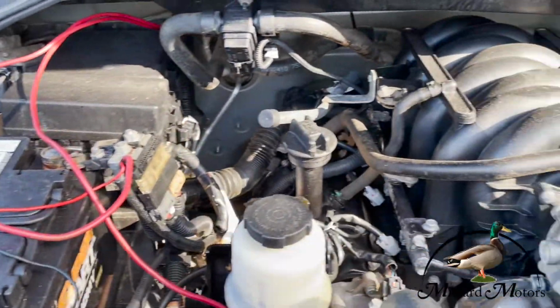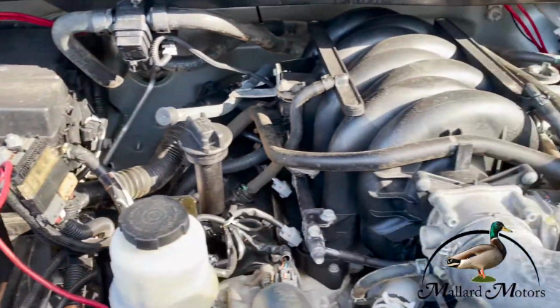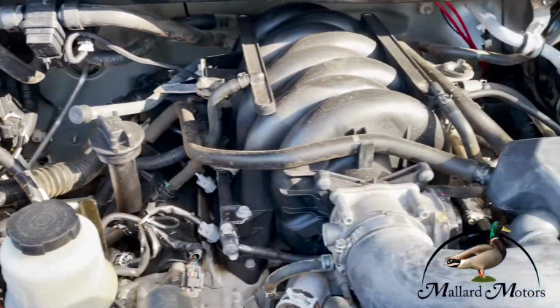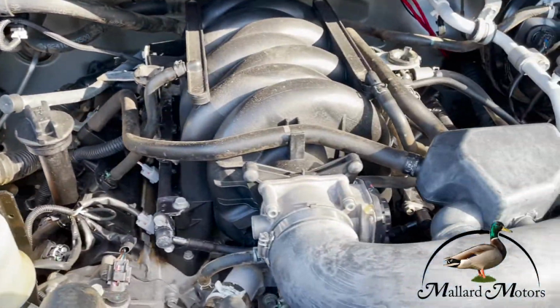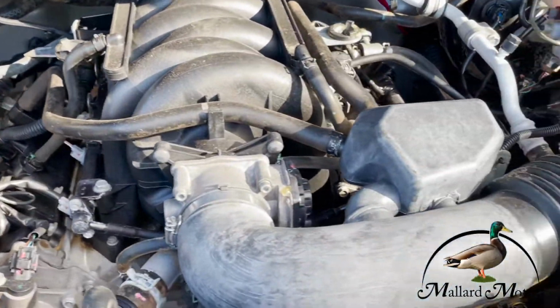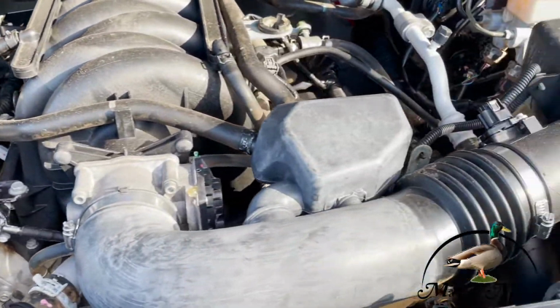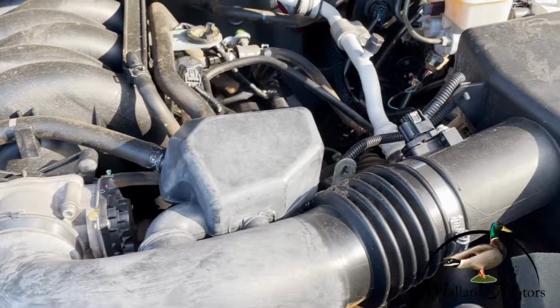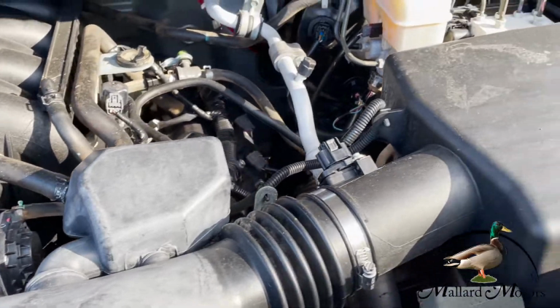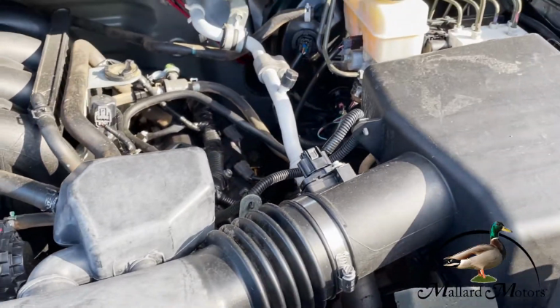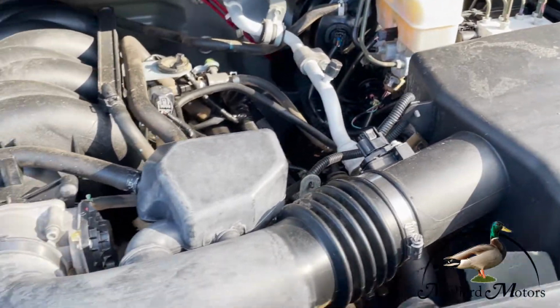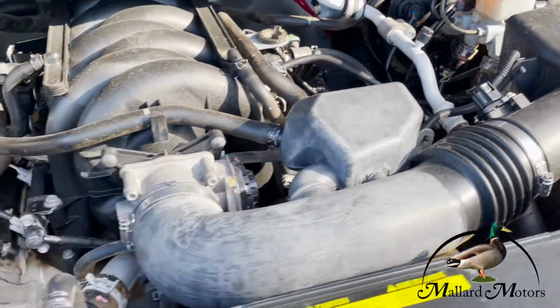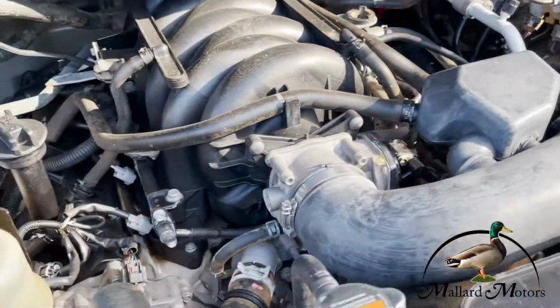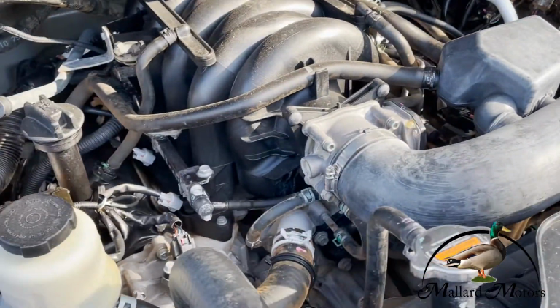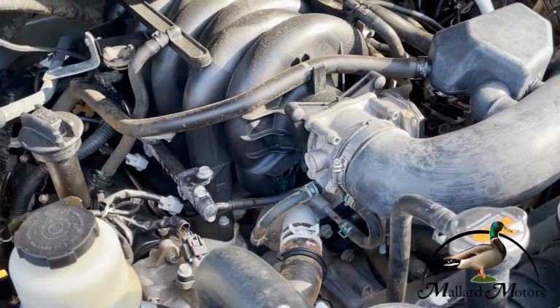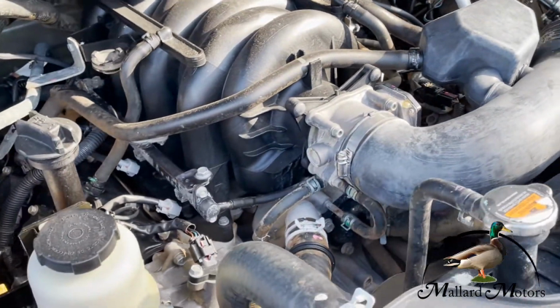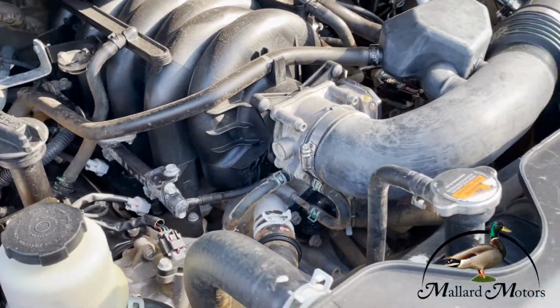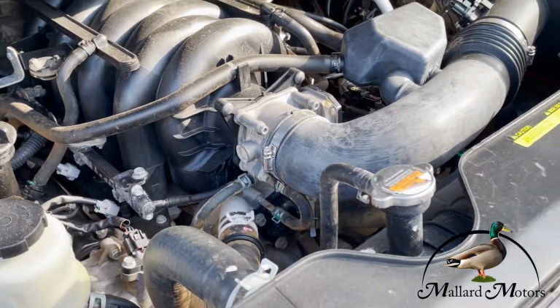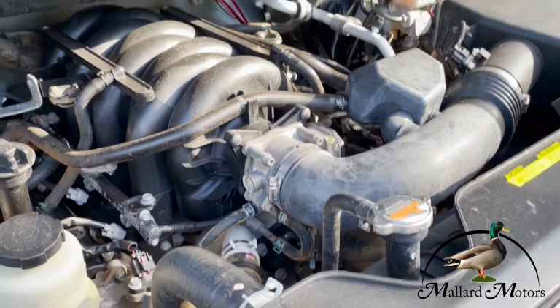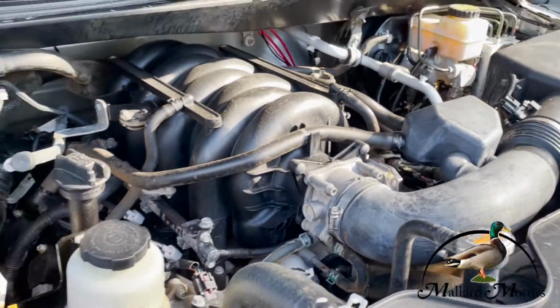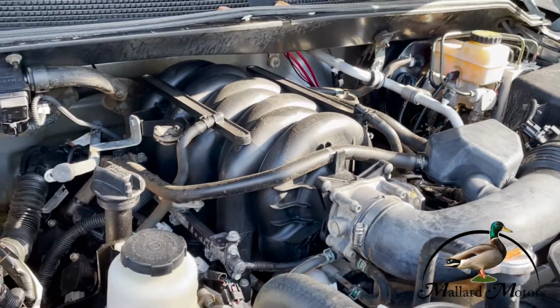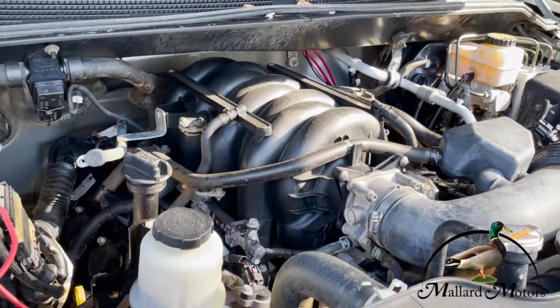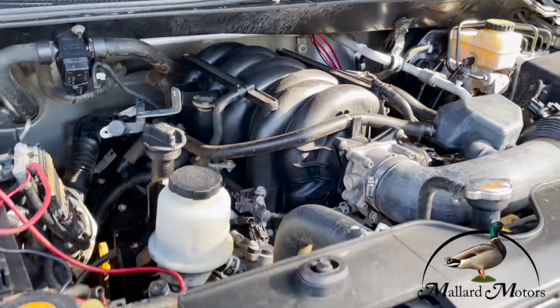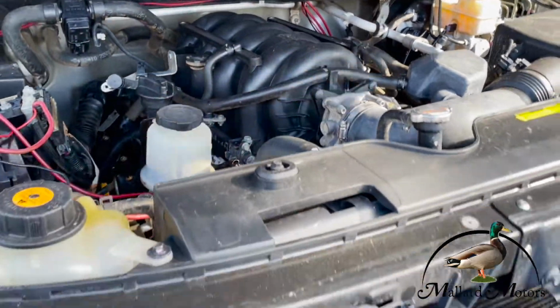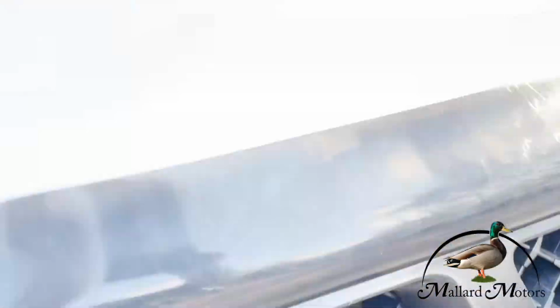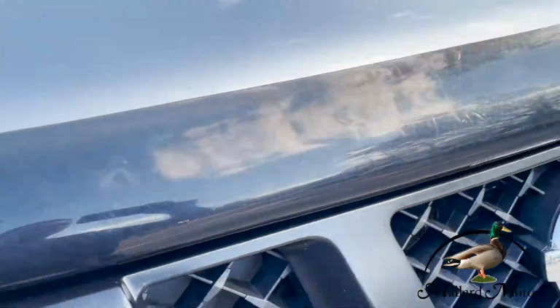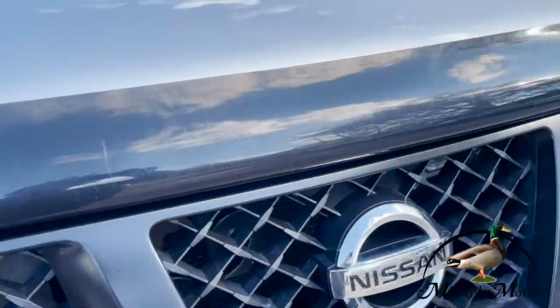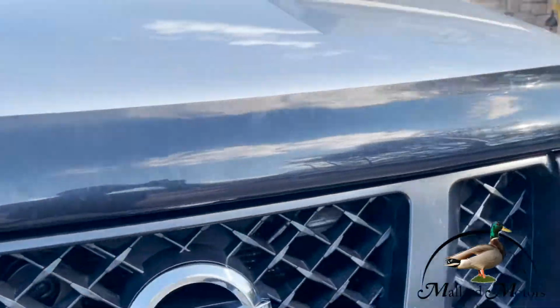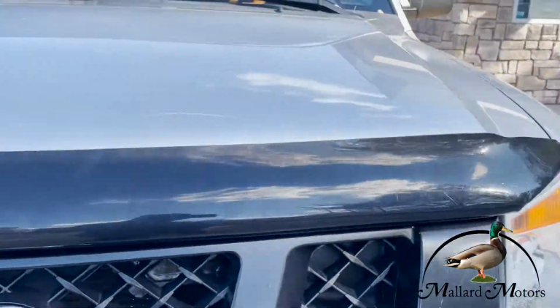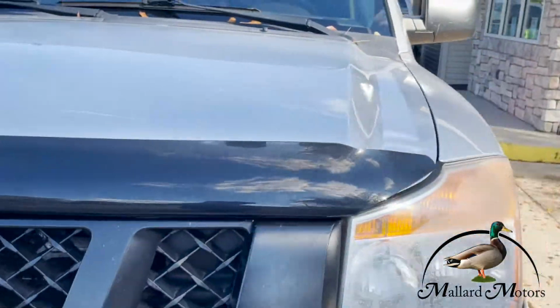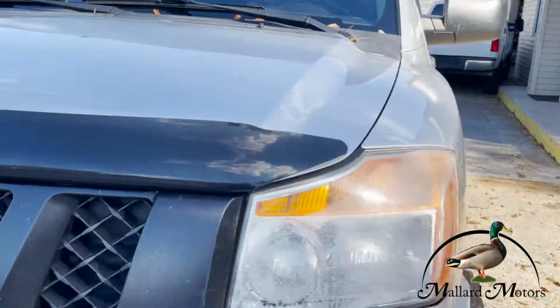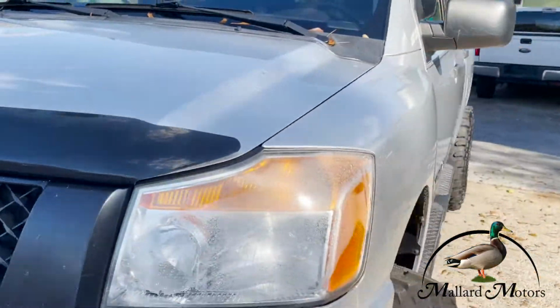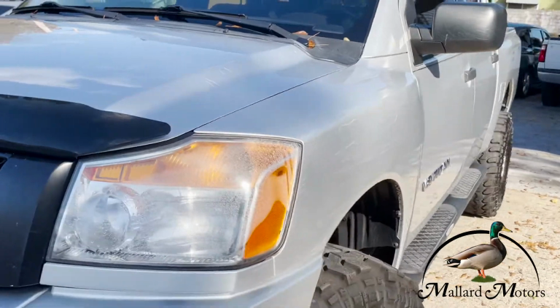It's got a V8 under the hood. If I remember right, these have a 4.6 in them — I'm not exactly sure on that. I don't remember offhand exactly what the Titan V8s are.